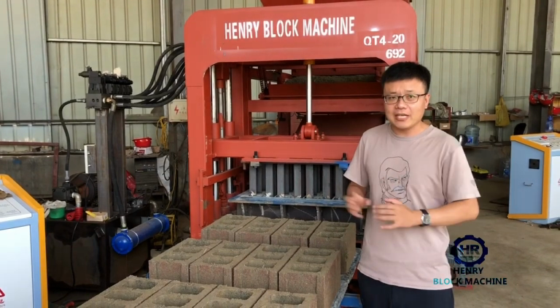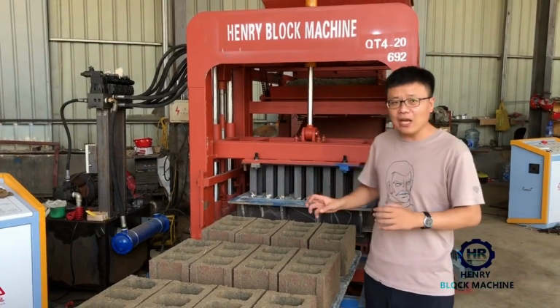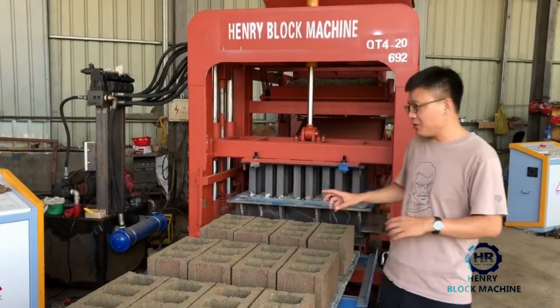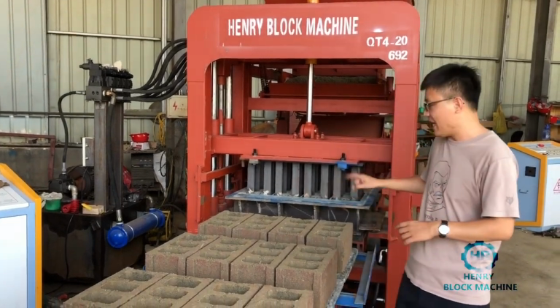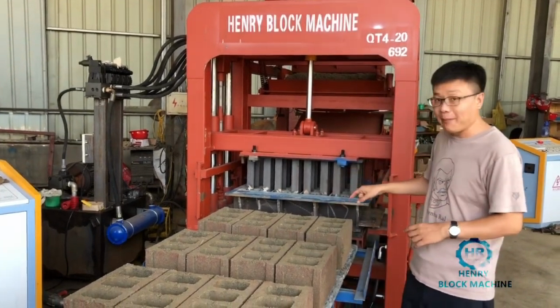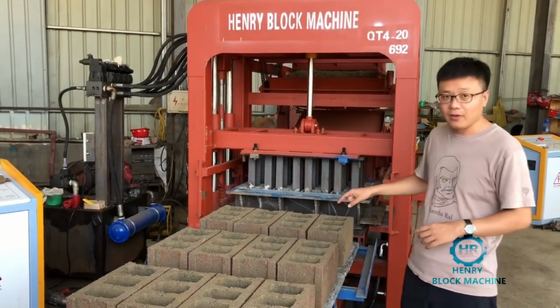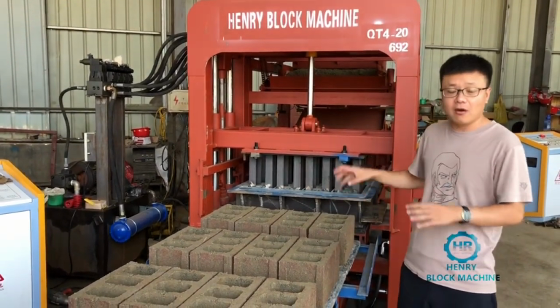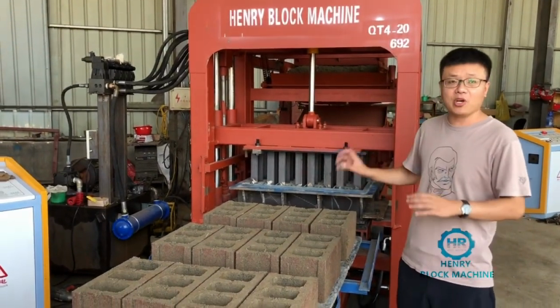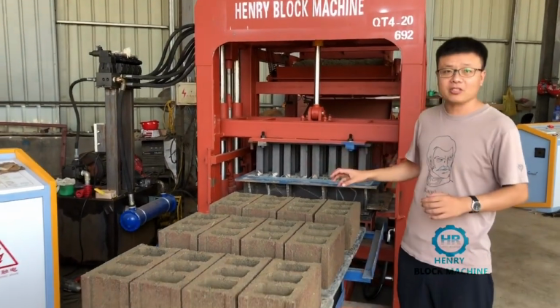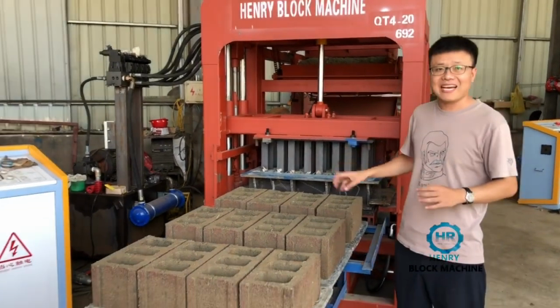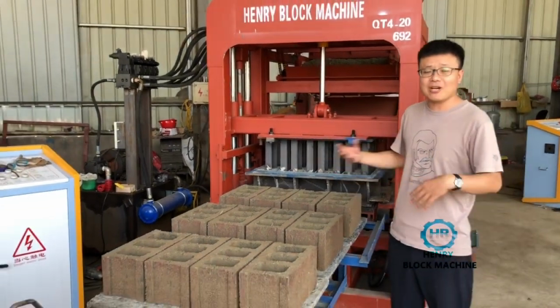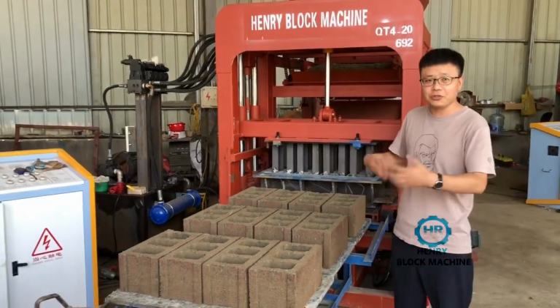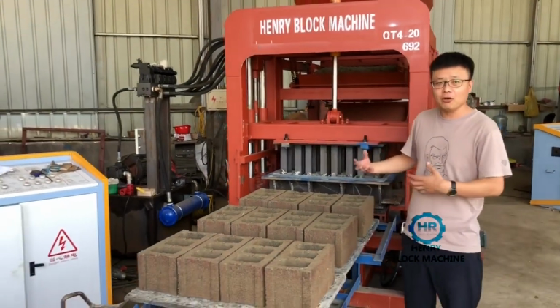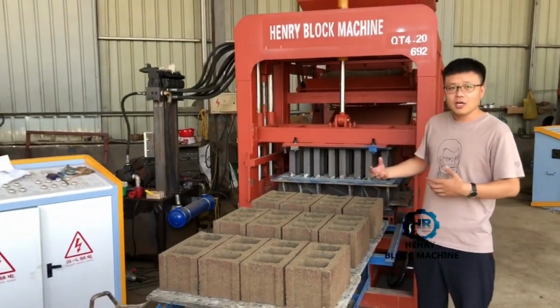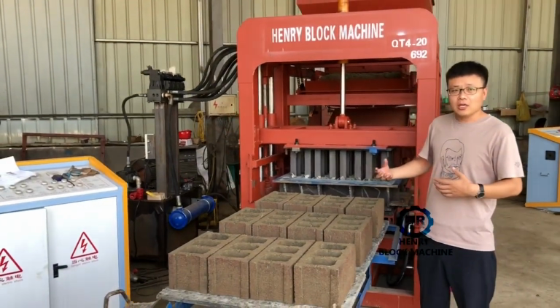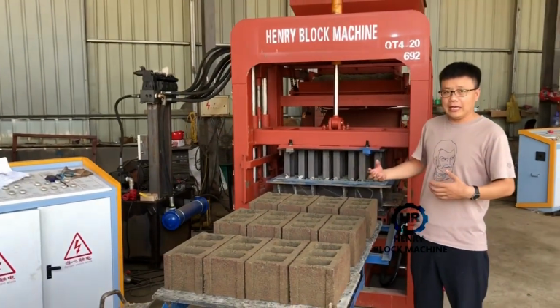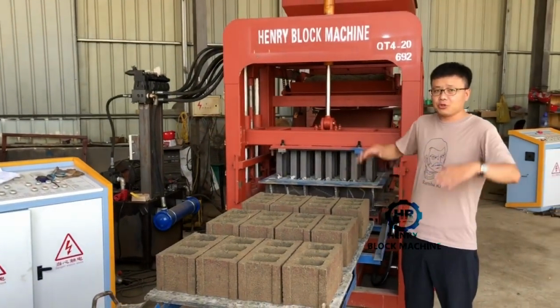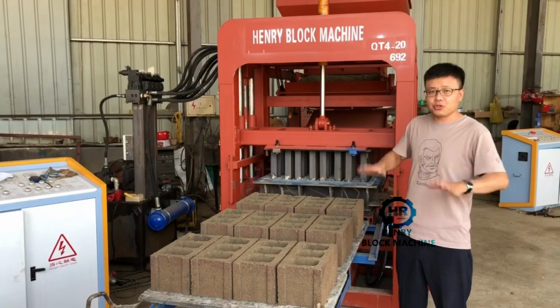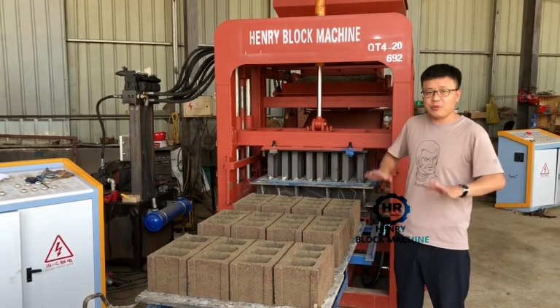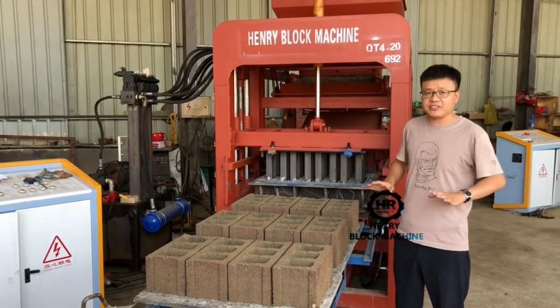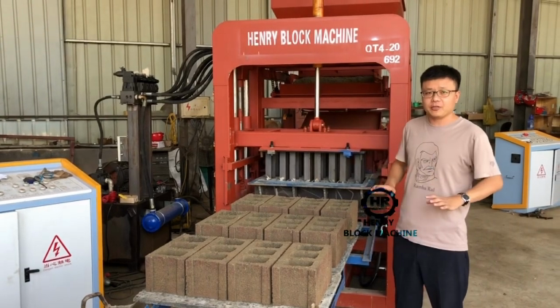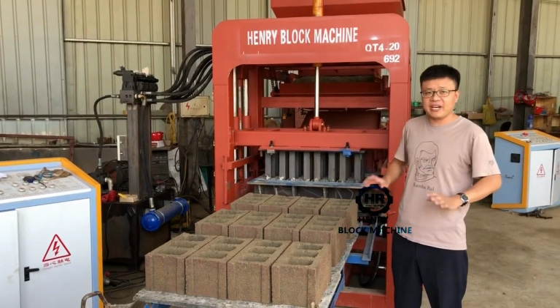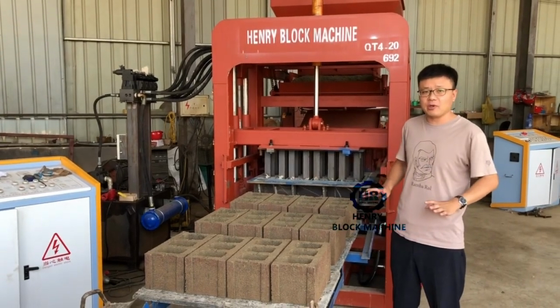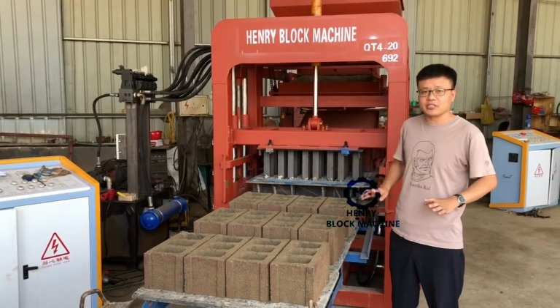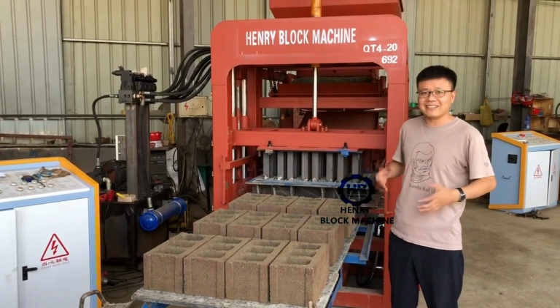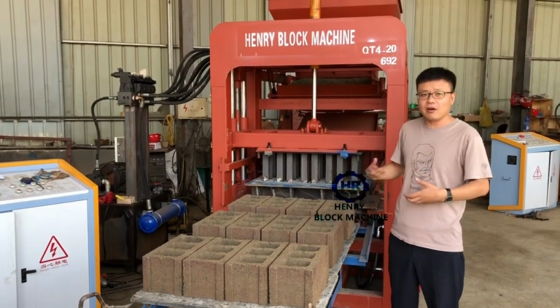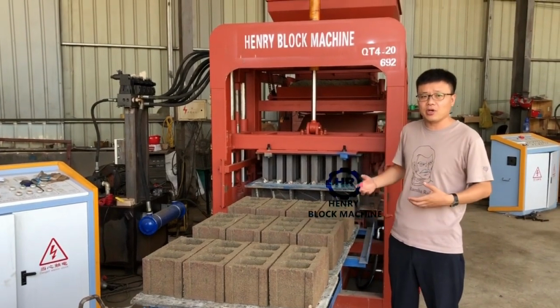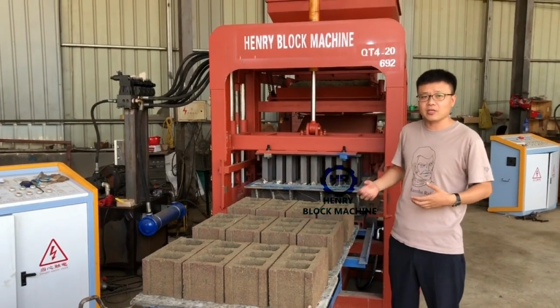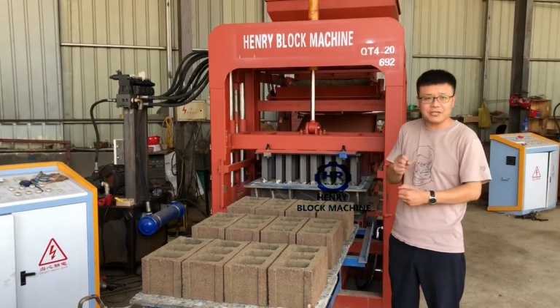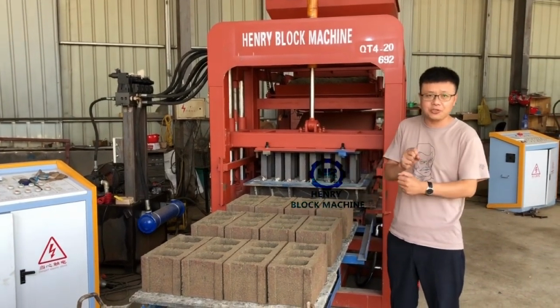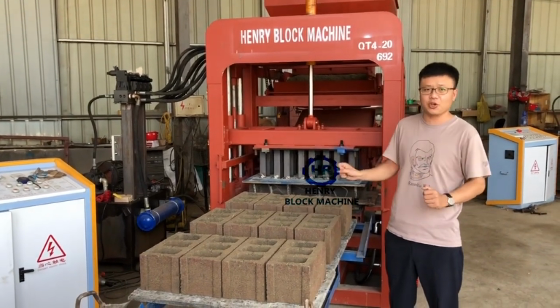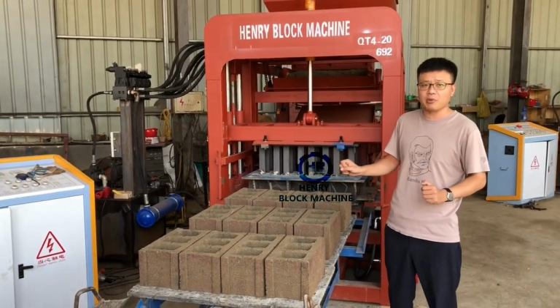Now I'm going to try to stand up on the blocks, and try to press and stand on the blocks, to try to destroy the blocks.